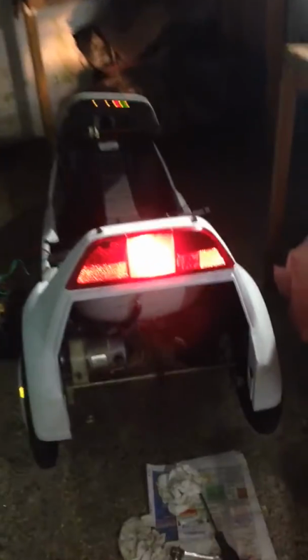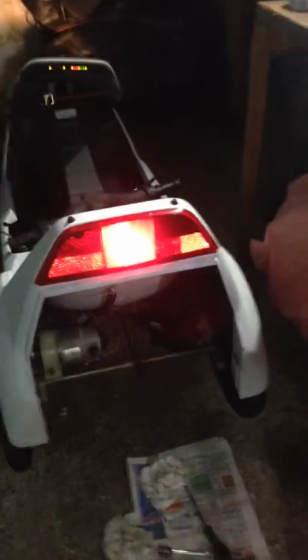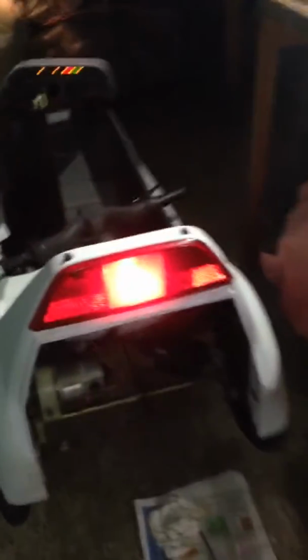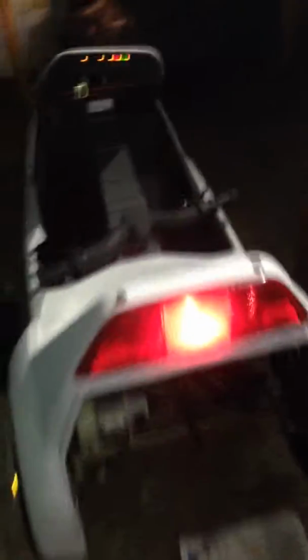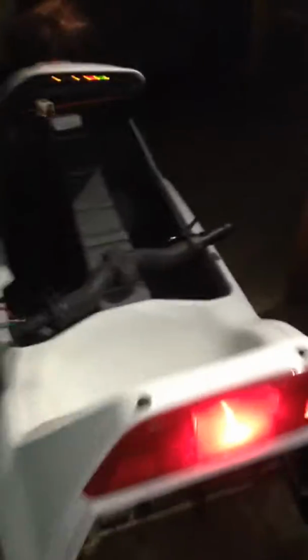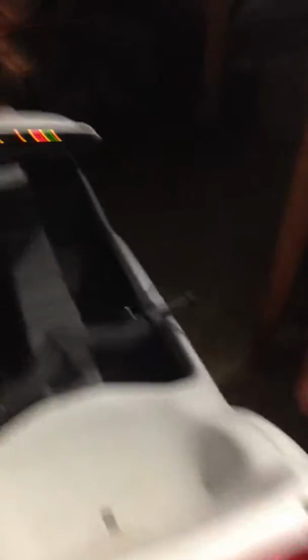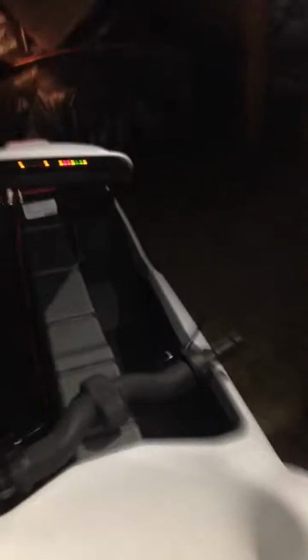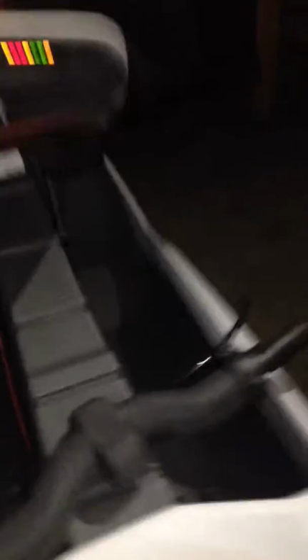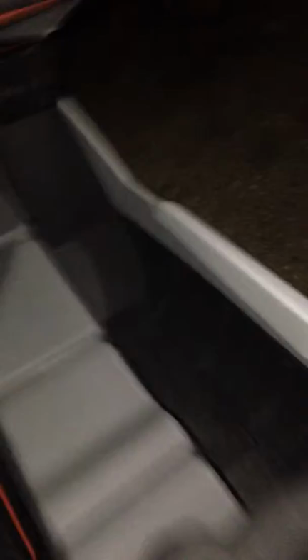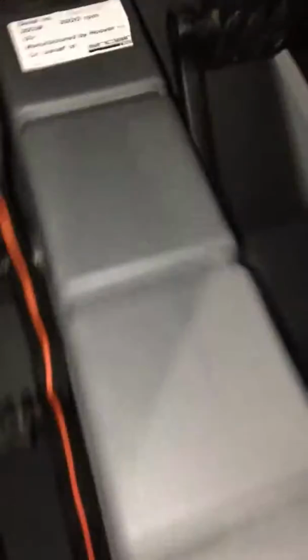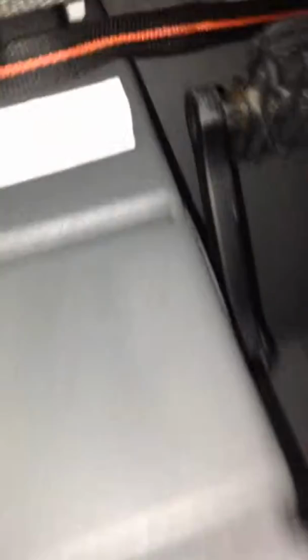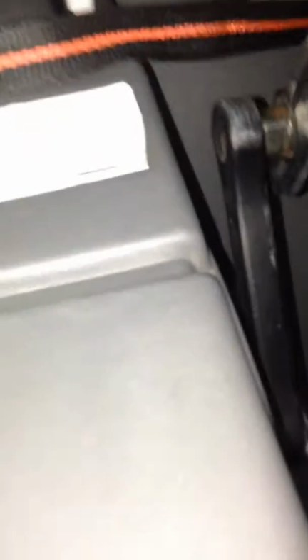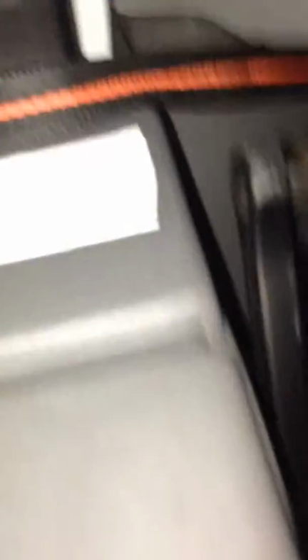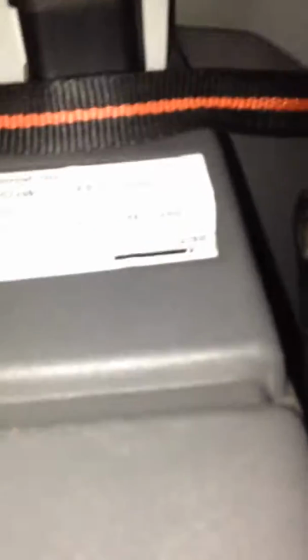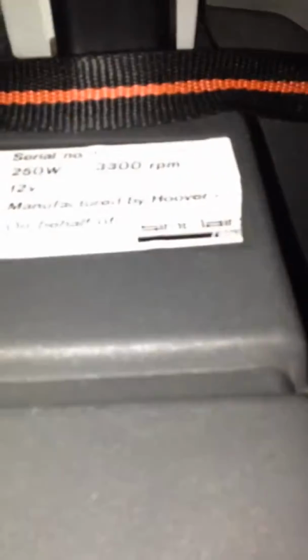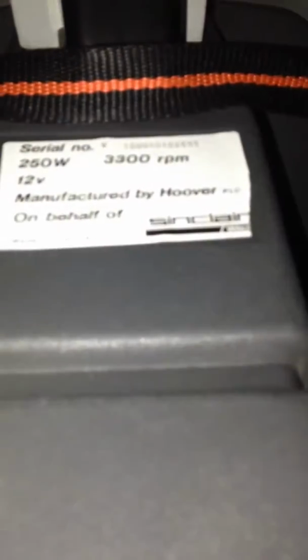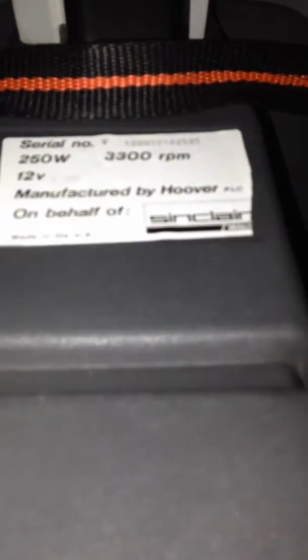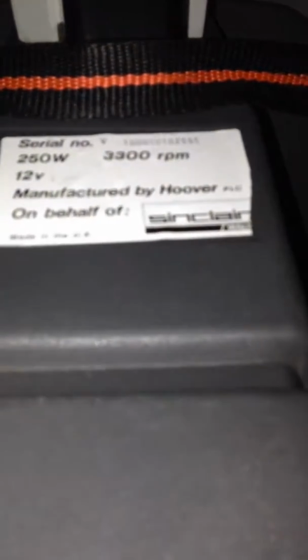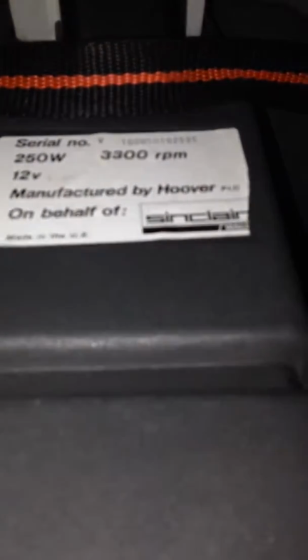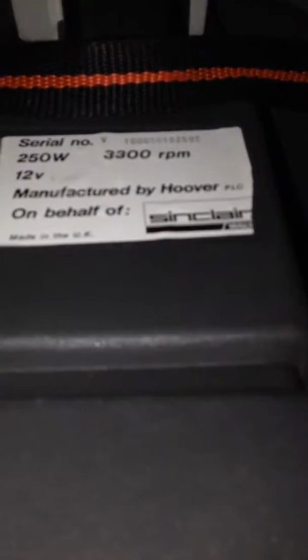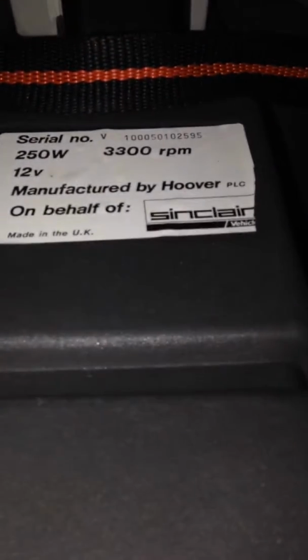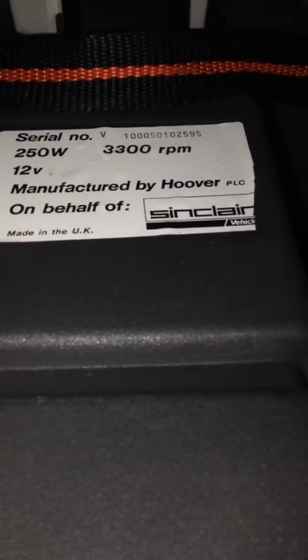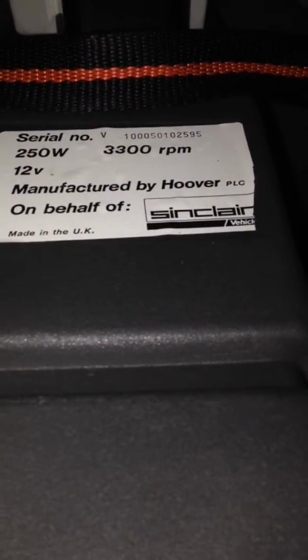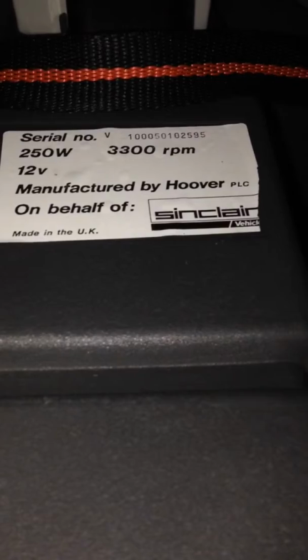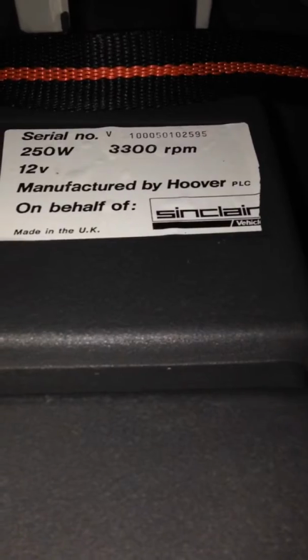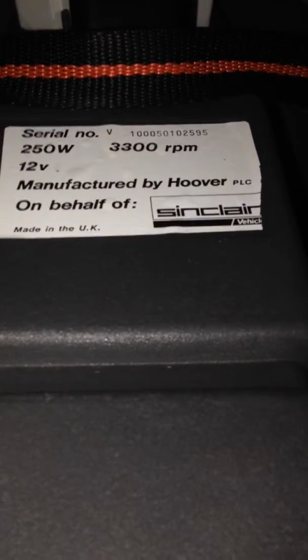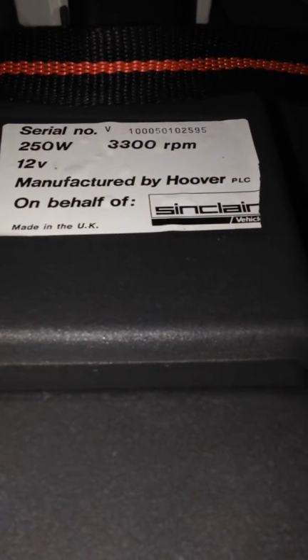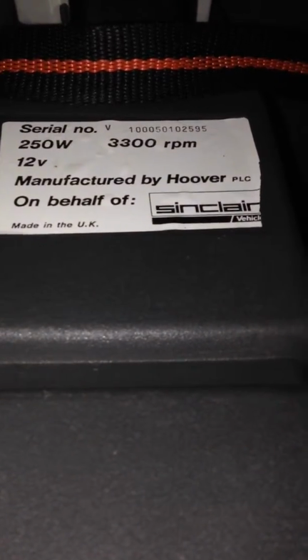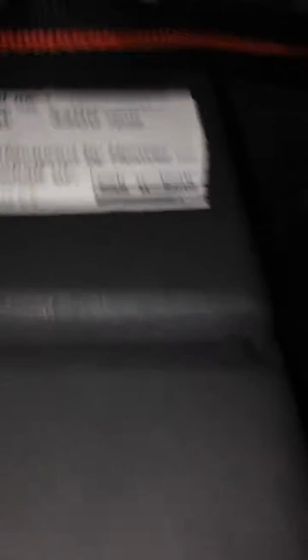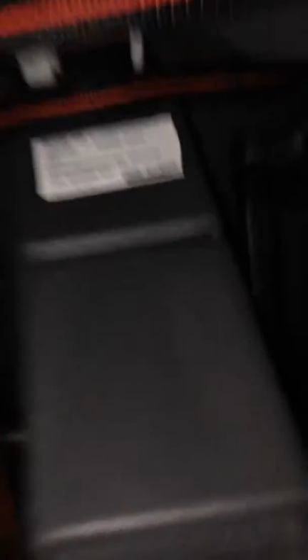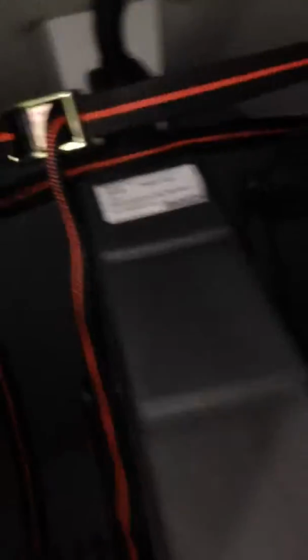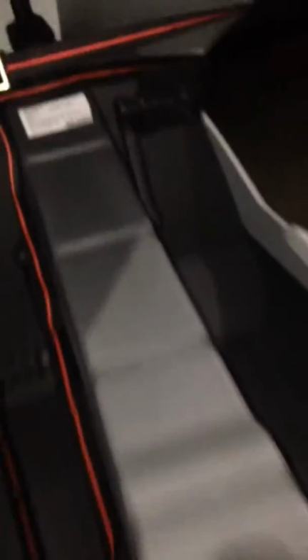Hi all, yeah, video 2 of that C5, that one from earlier. The January model 2595 — nice early model.